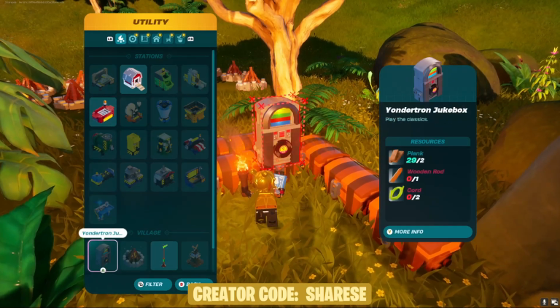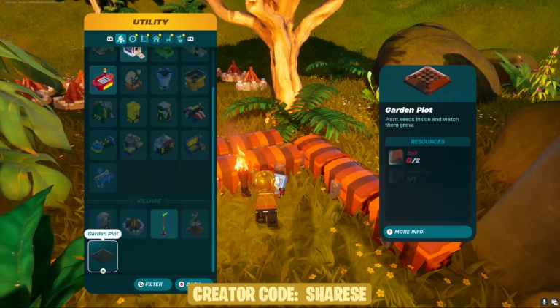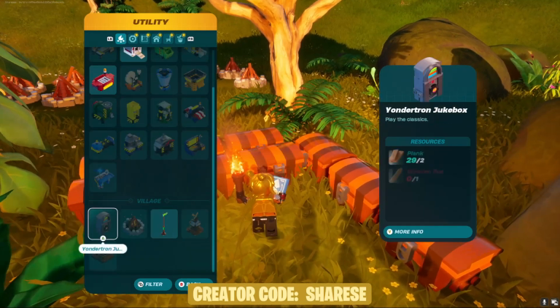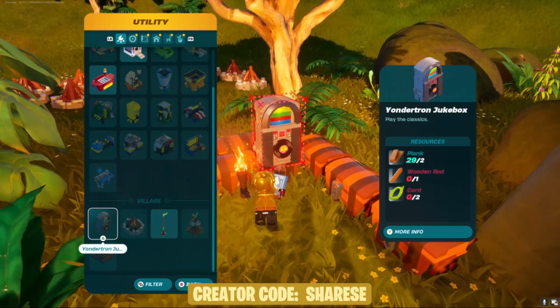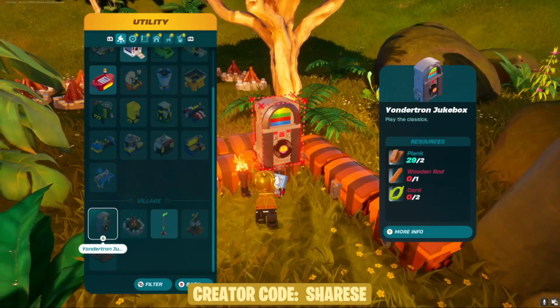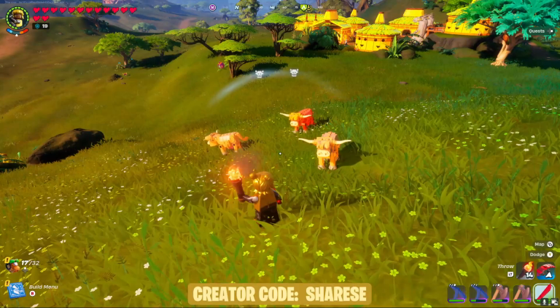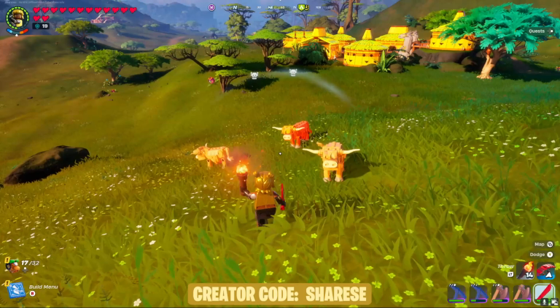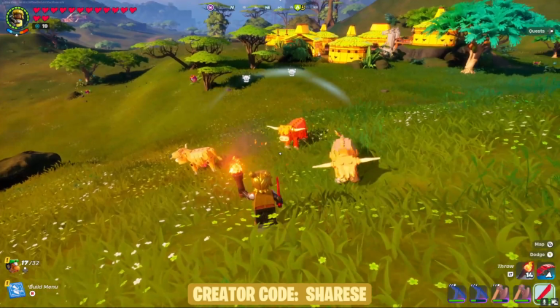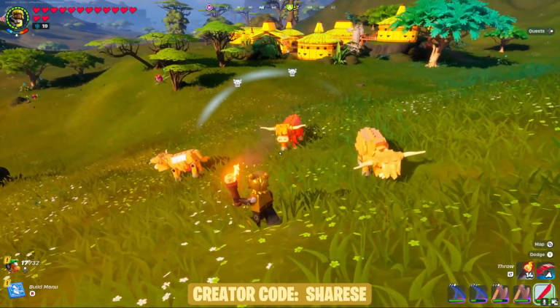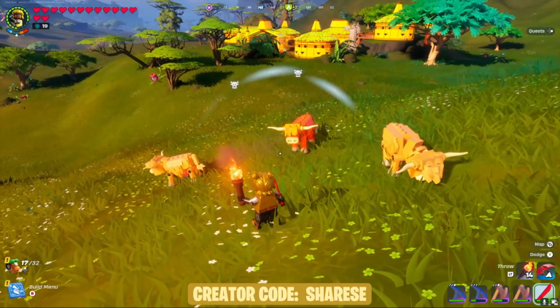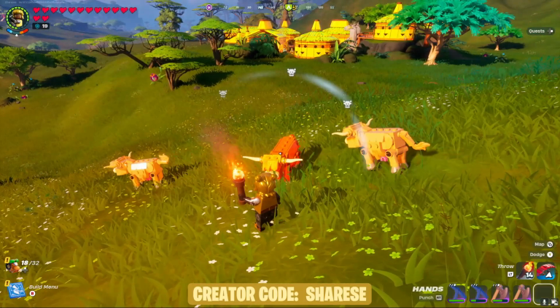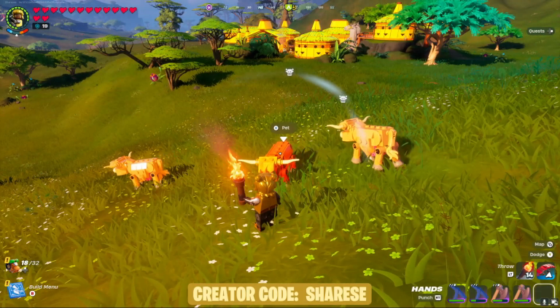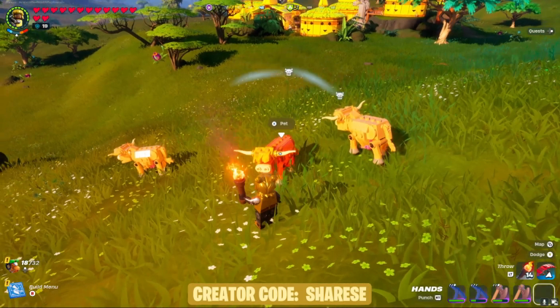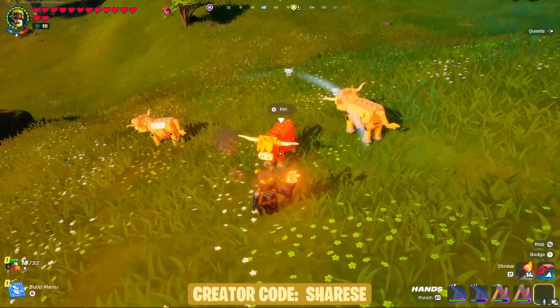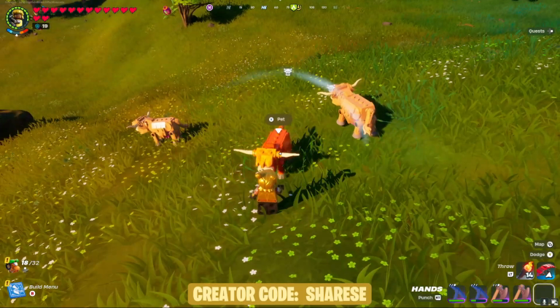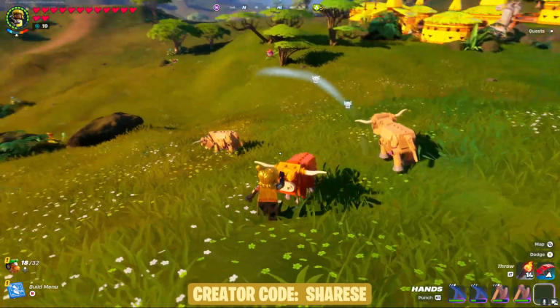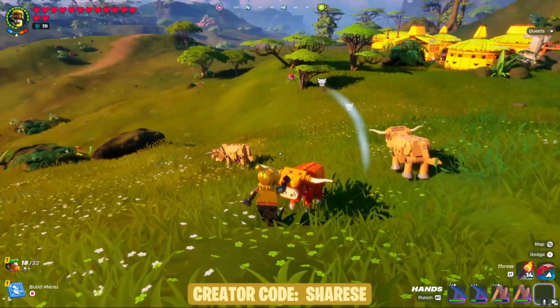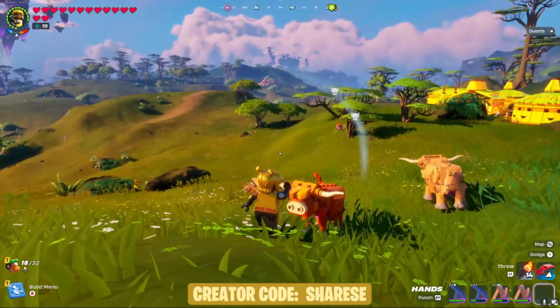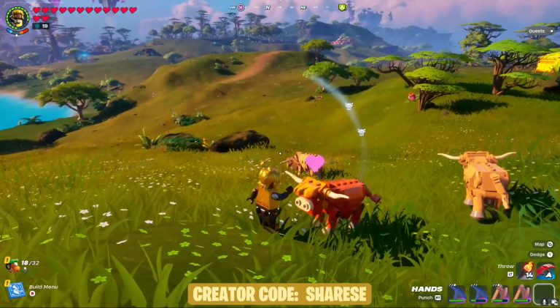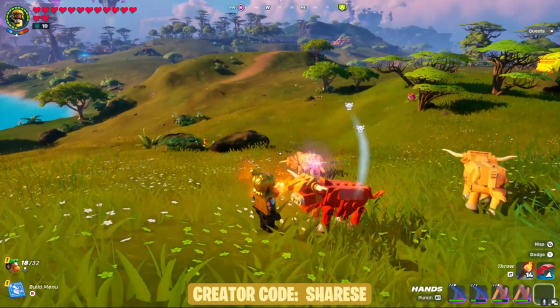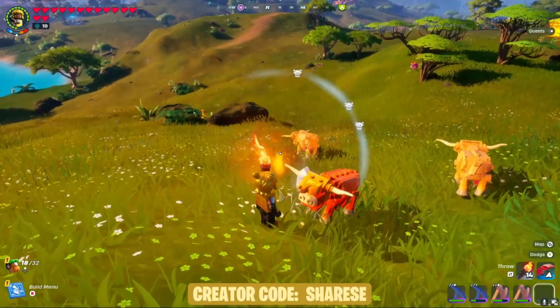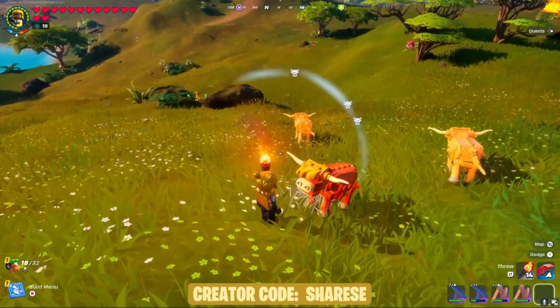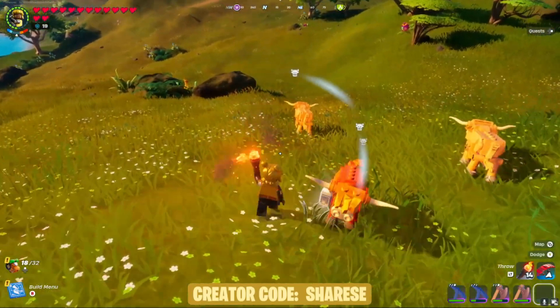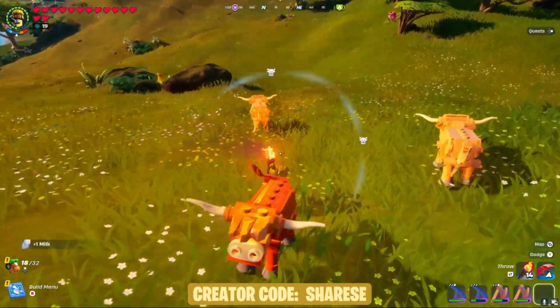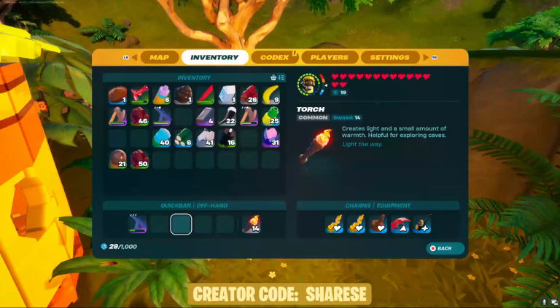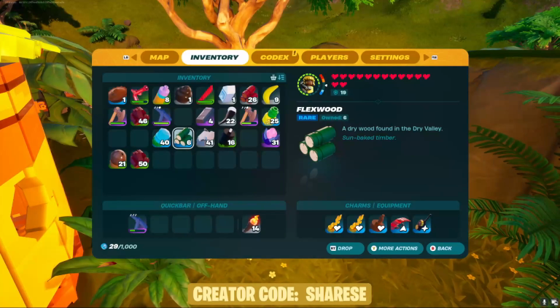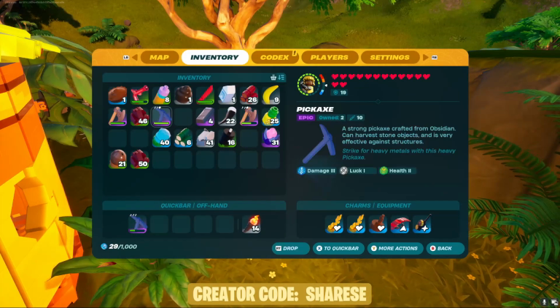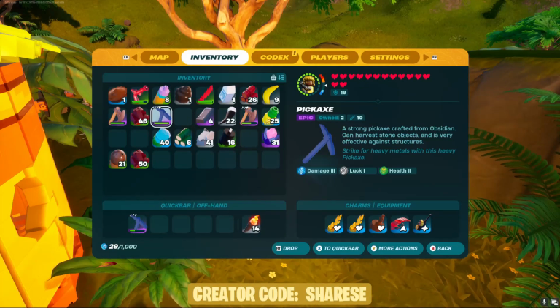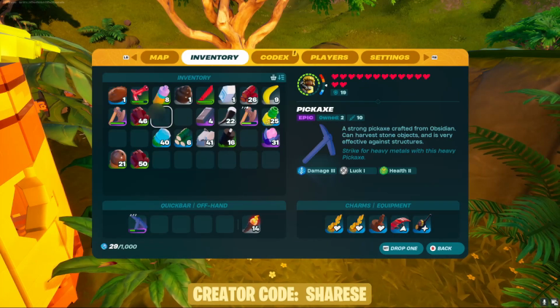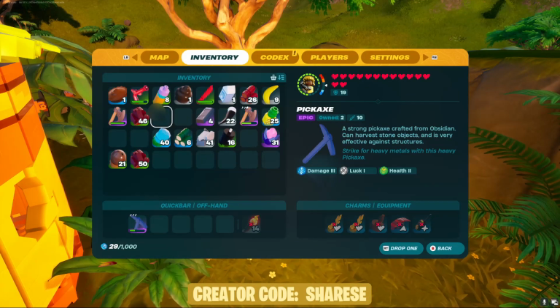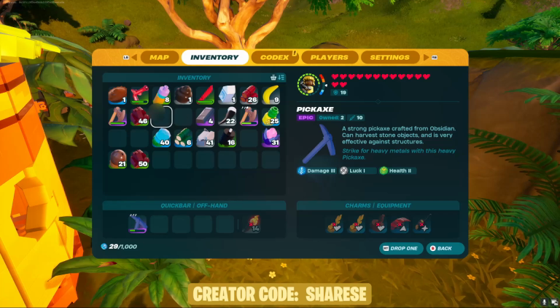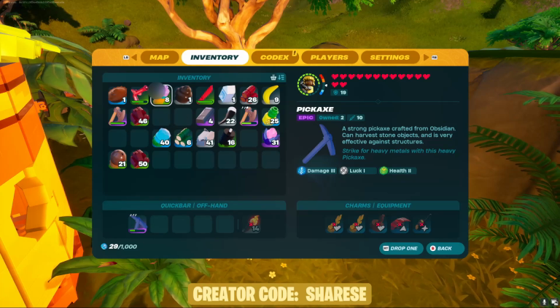I logged into my survival world and as you can see down at the bottom where the village area is, it's already been added — you don't need to do anything. I was then walking around and I saw this orange cow. I don't know if it's new, so let me know if you've seen it before, because I have not.